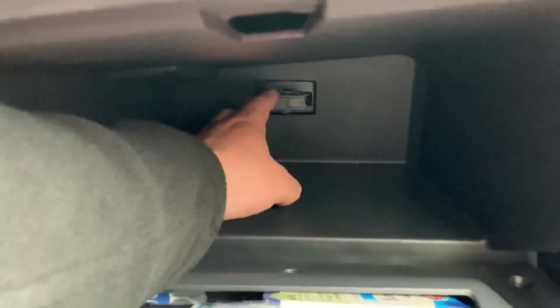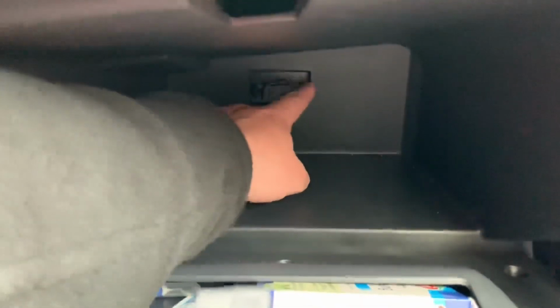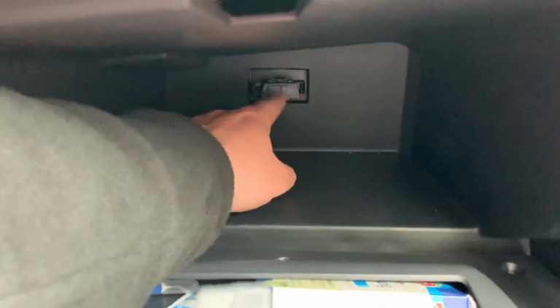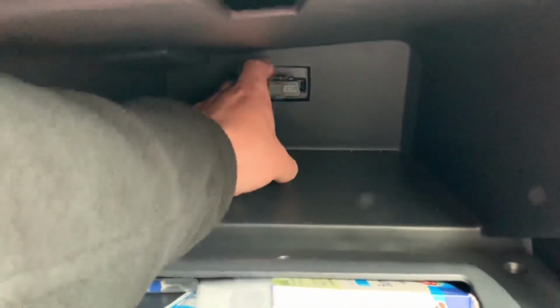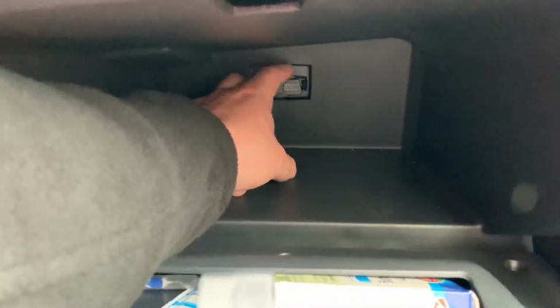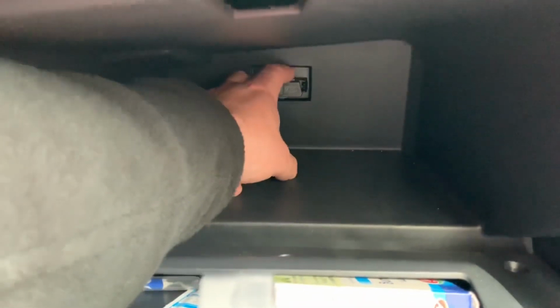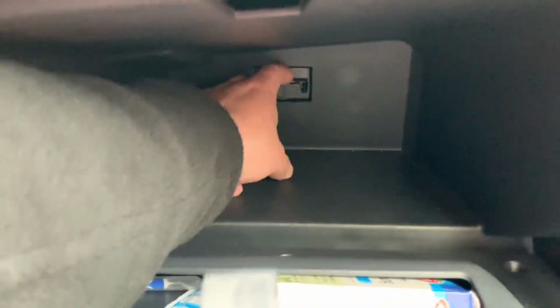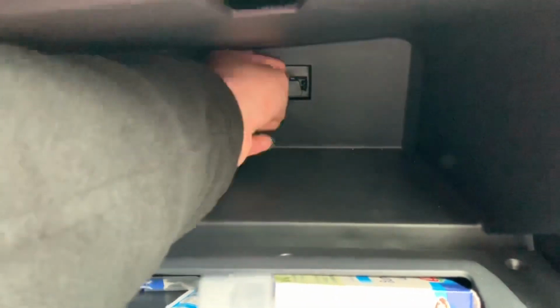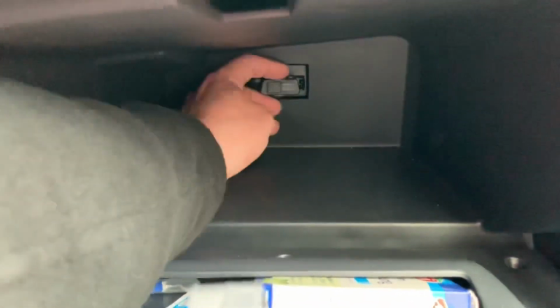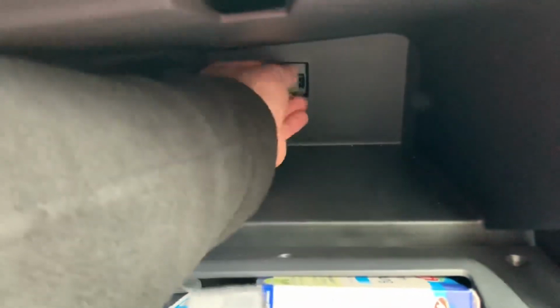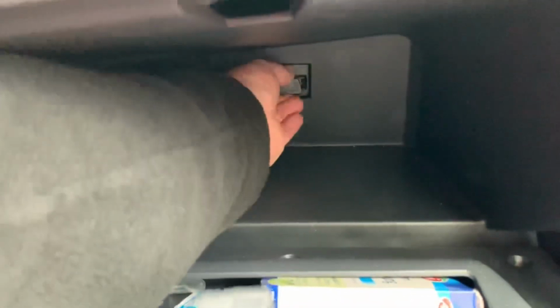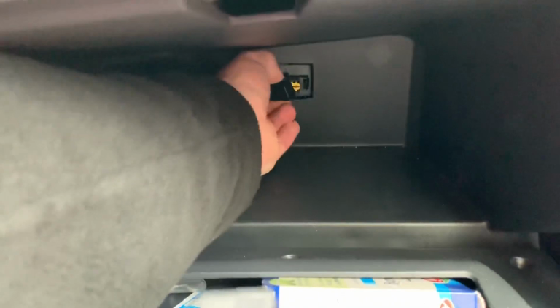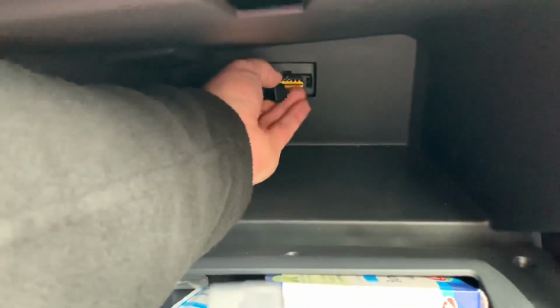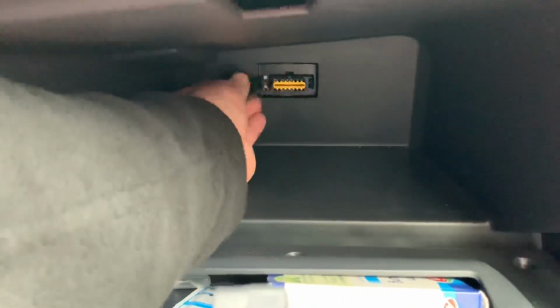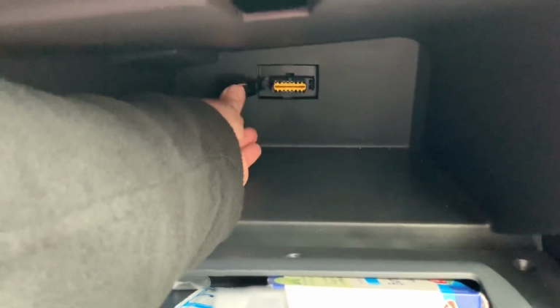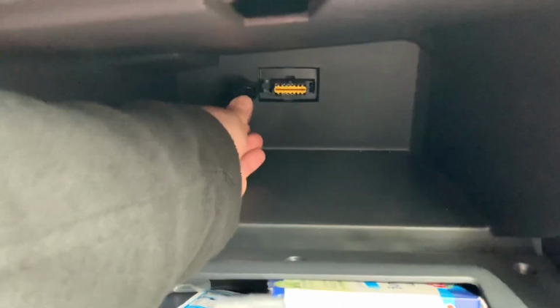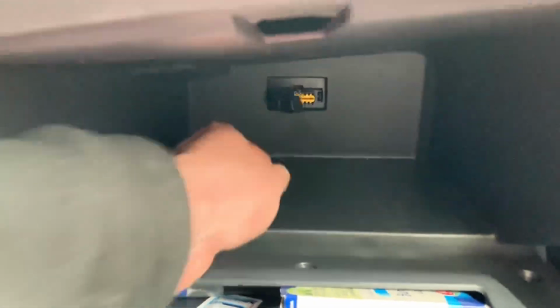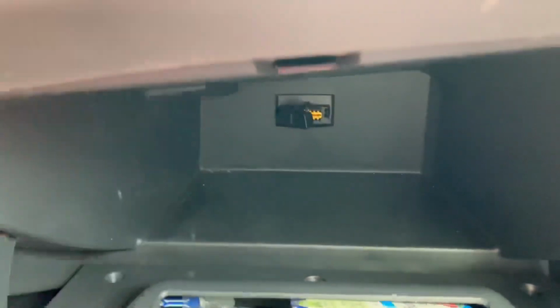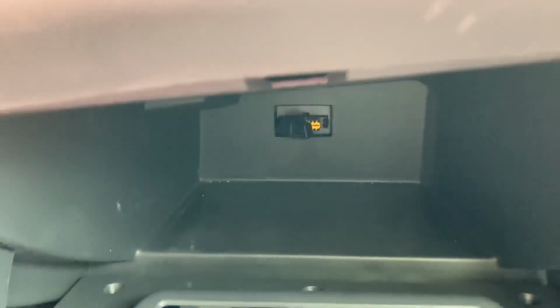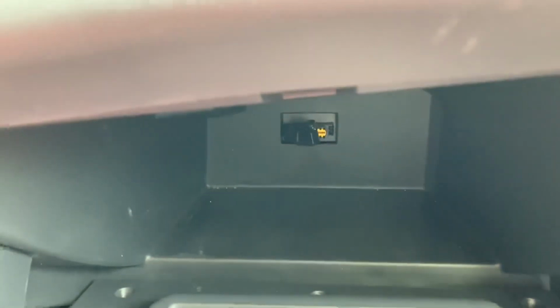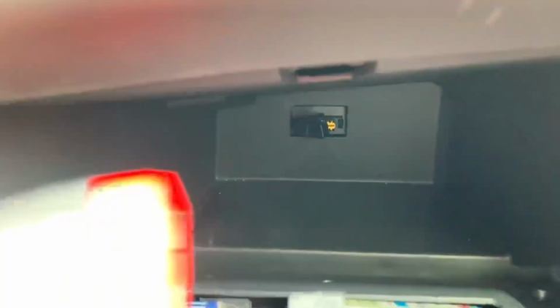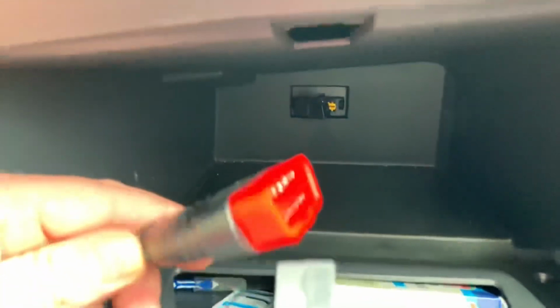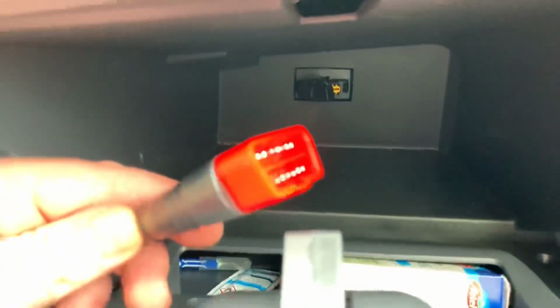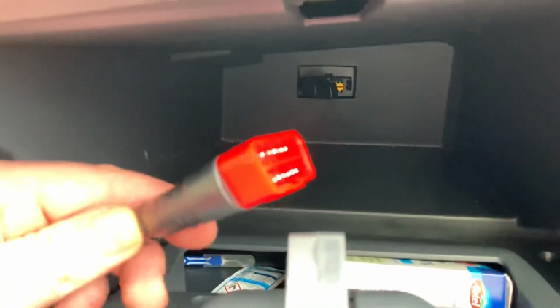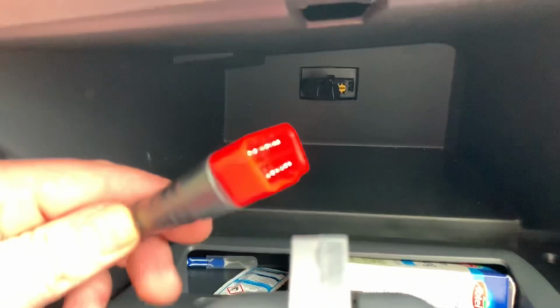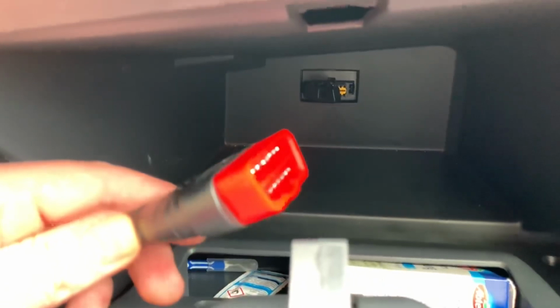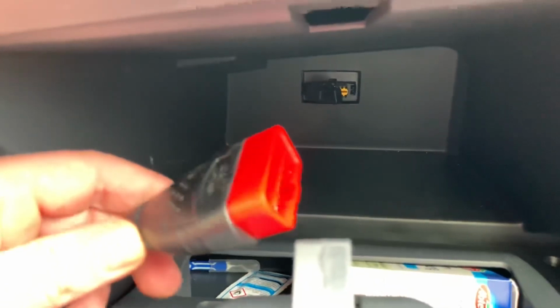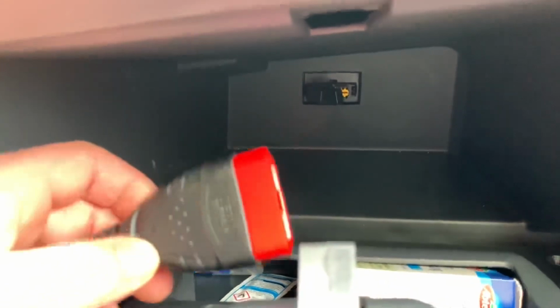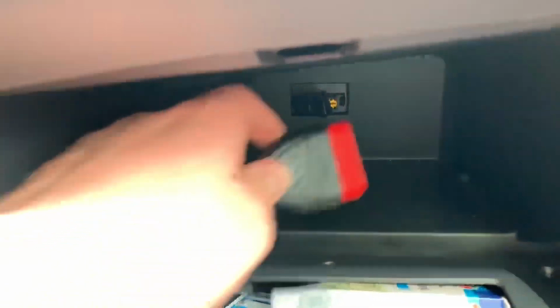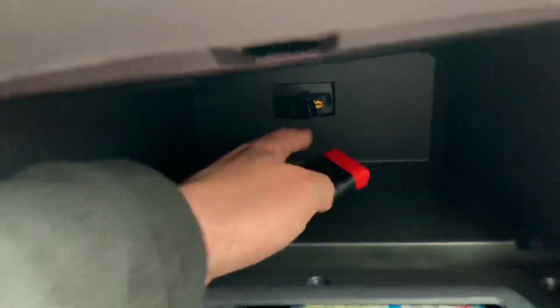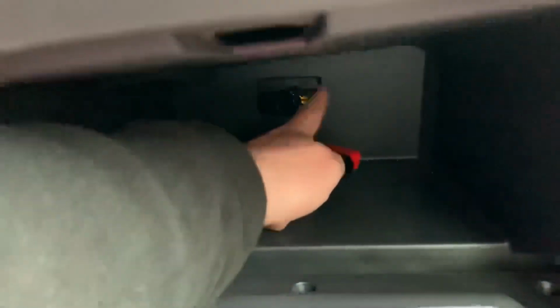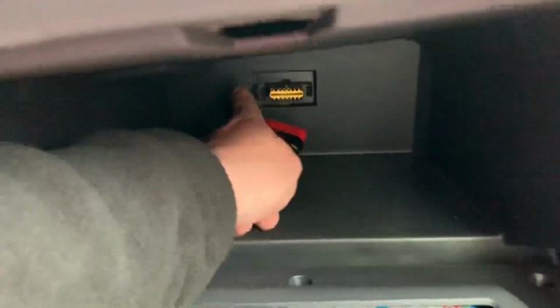If you're pushing on the top side, then you can remove the cover easily and then you can see the yellow spot to connect your OBD2 scanner cable into it.